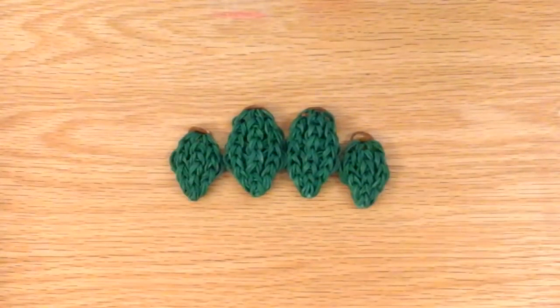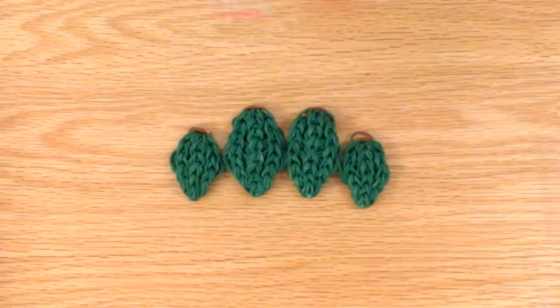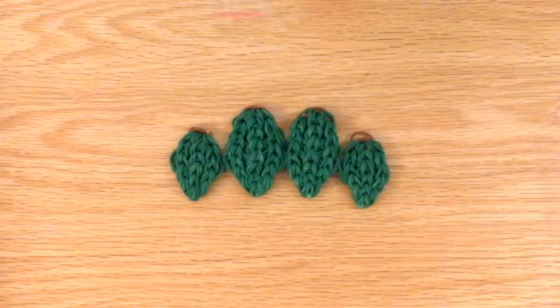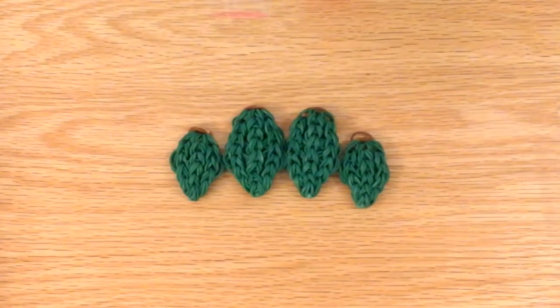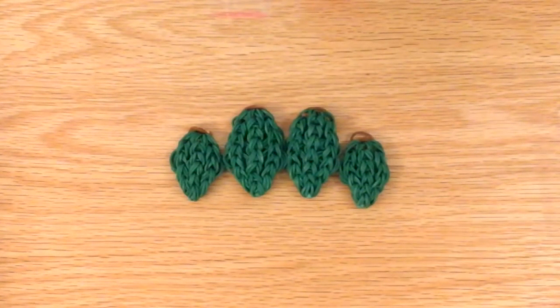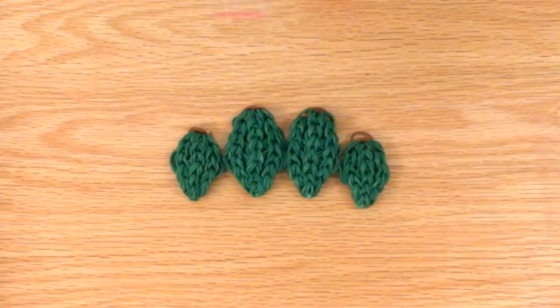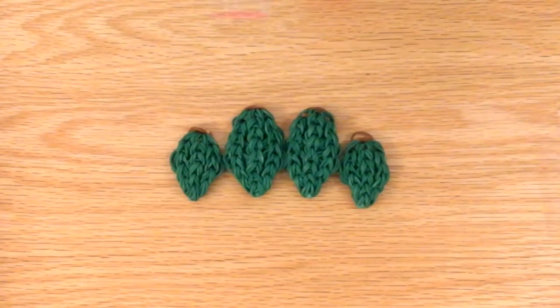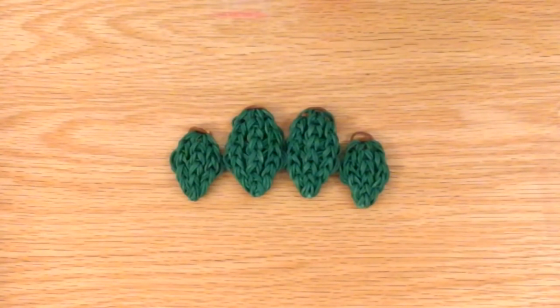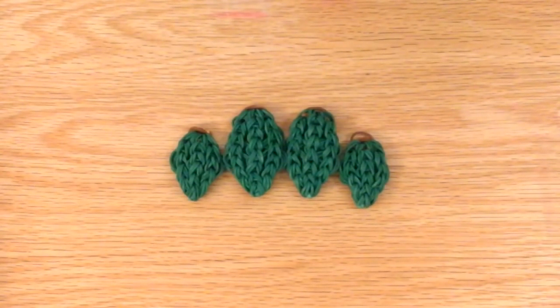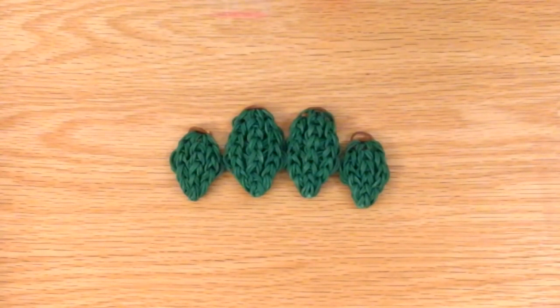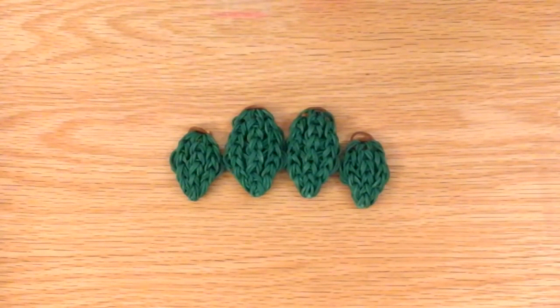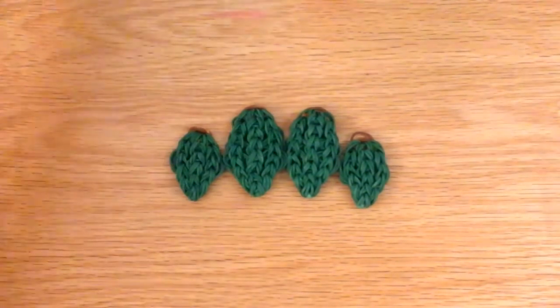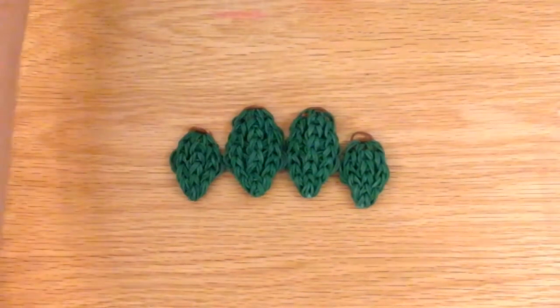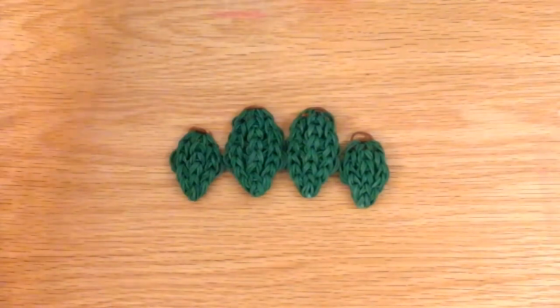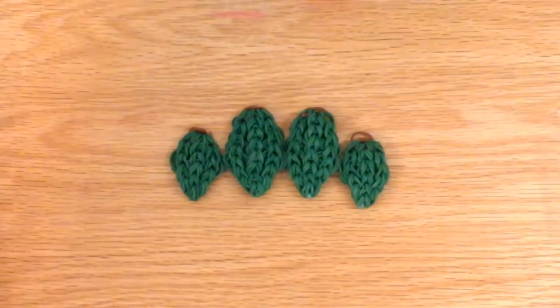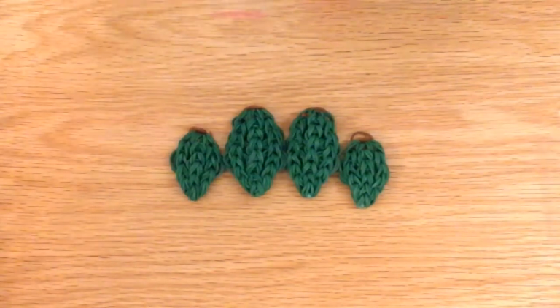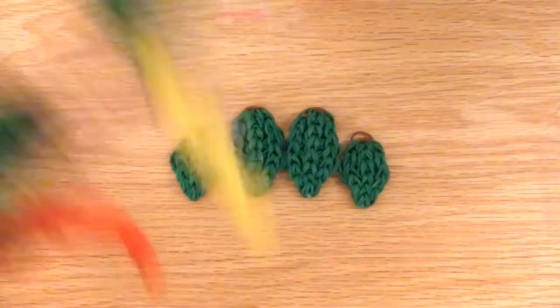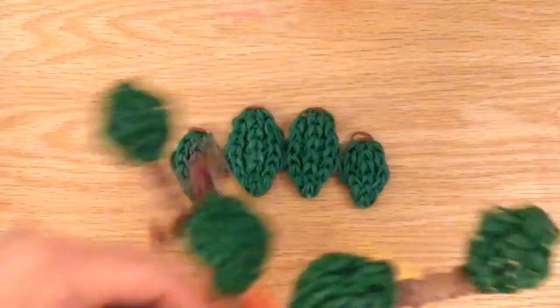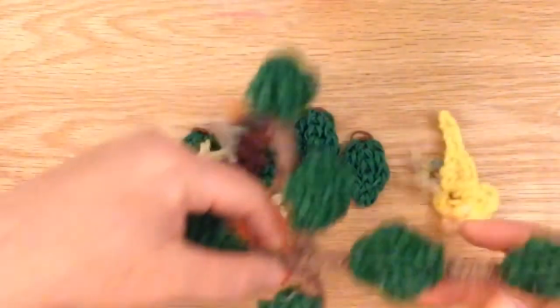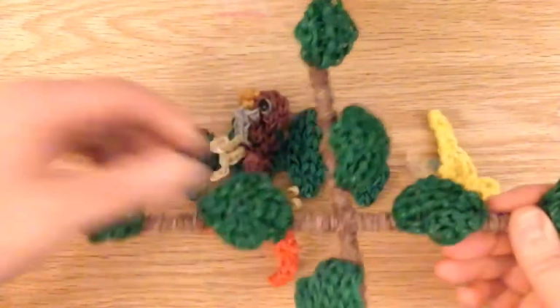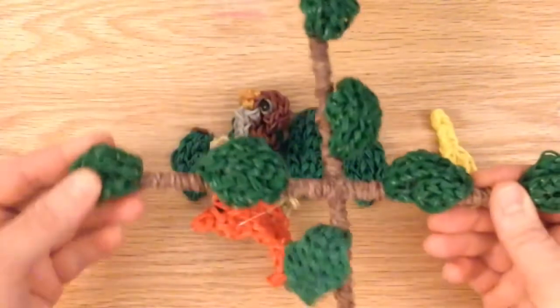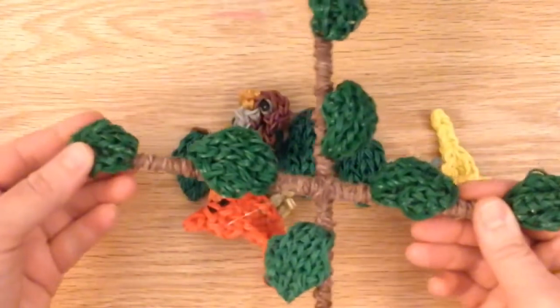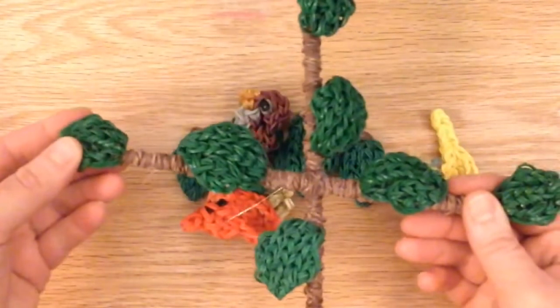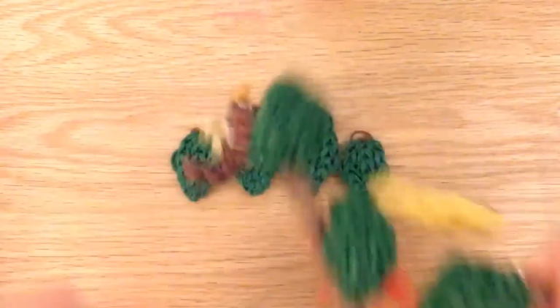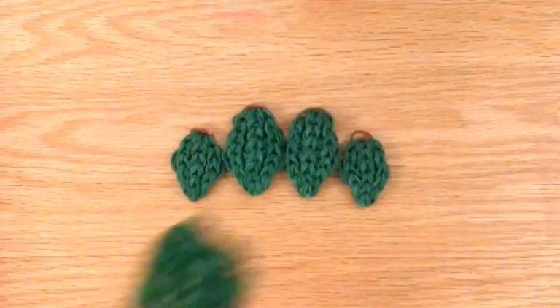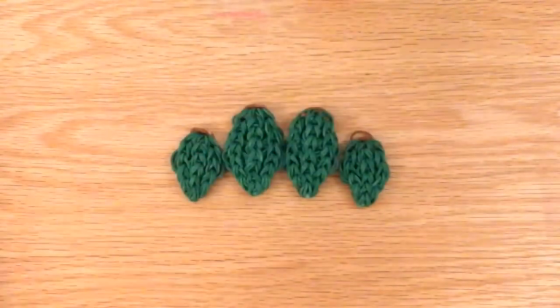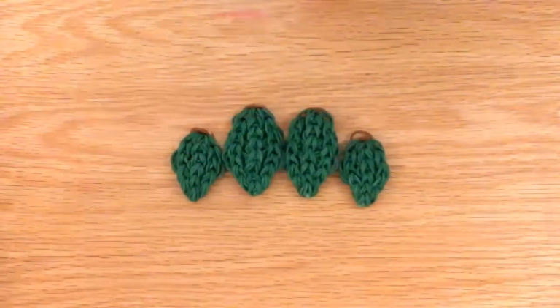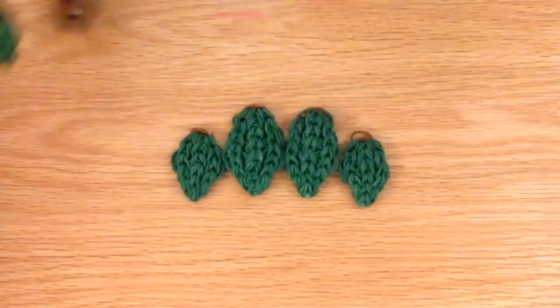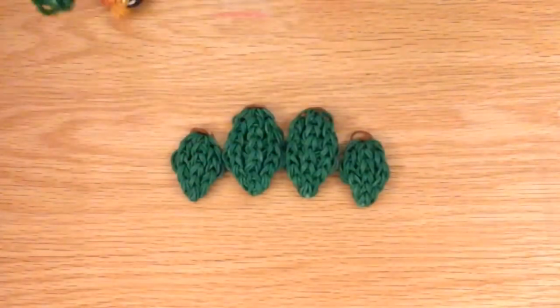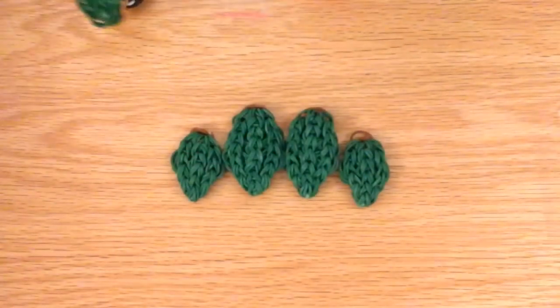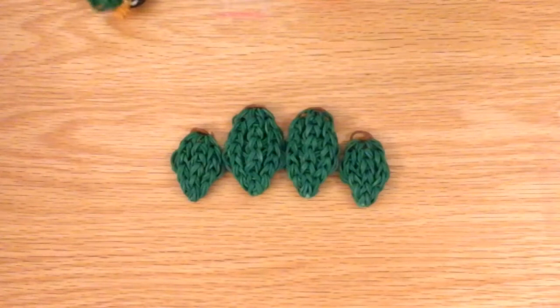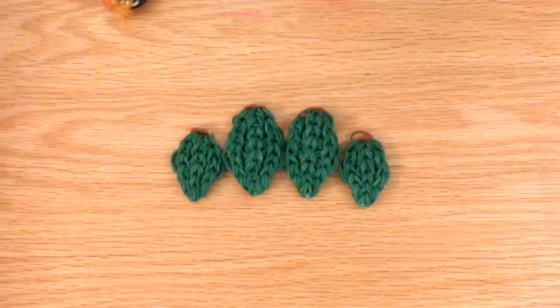I hope you enjoyed this tutorial. Please subscribe to Lovely Lovebird Designs. And if you want to make a mobile, check out the mobile tutorial. Thank you — bye-bye!